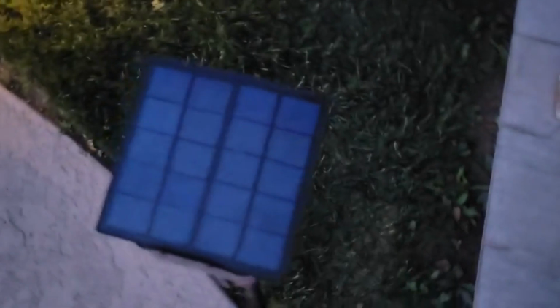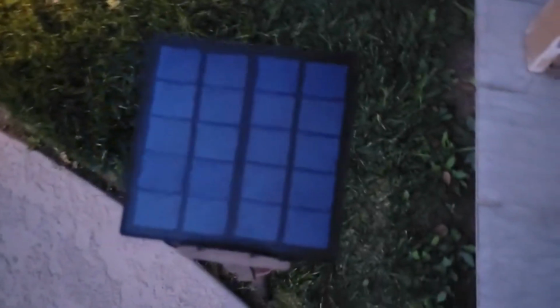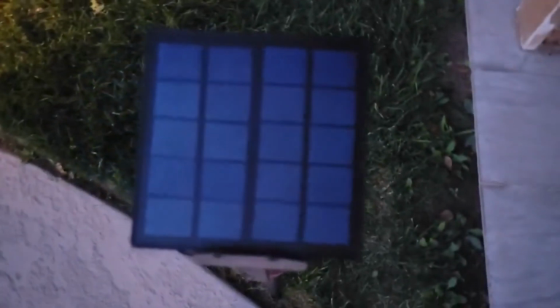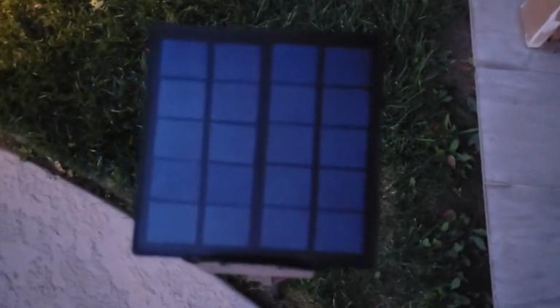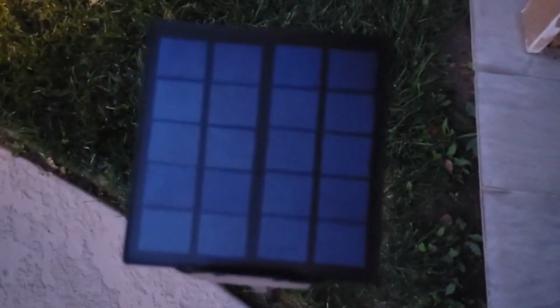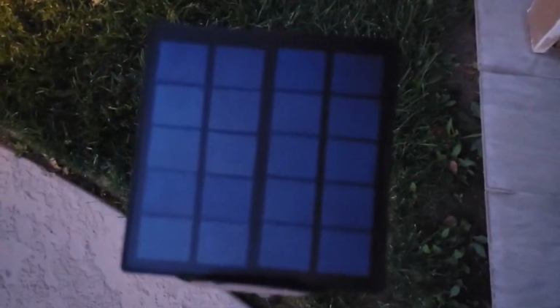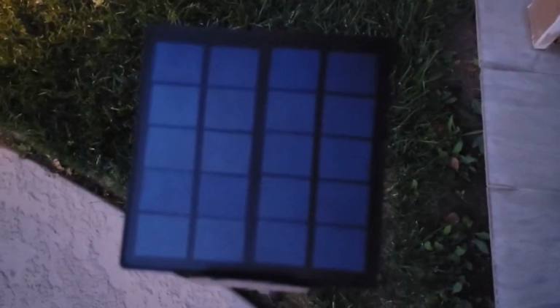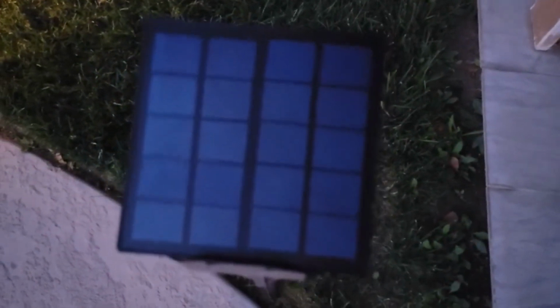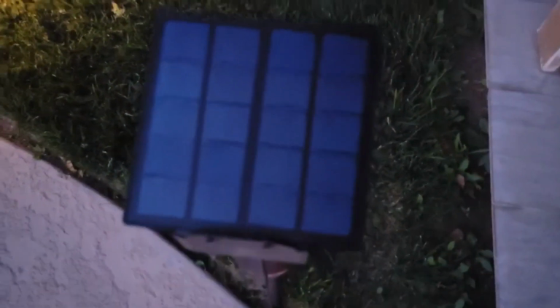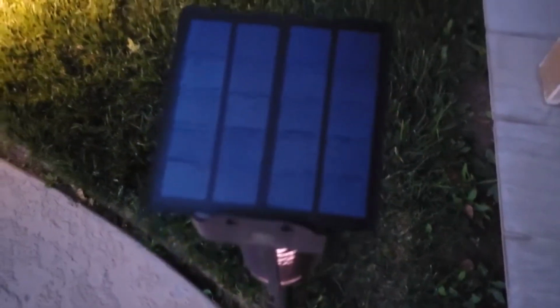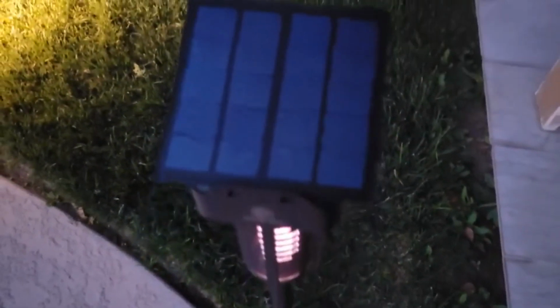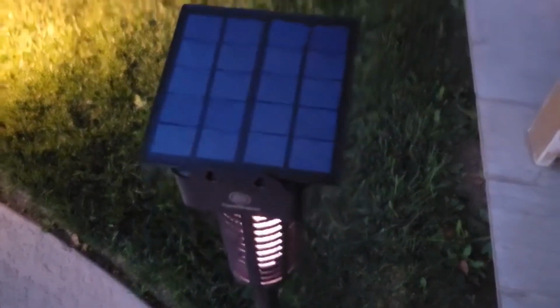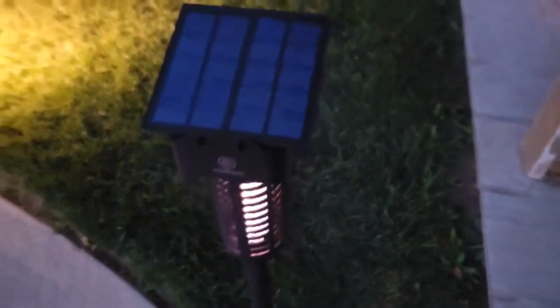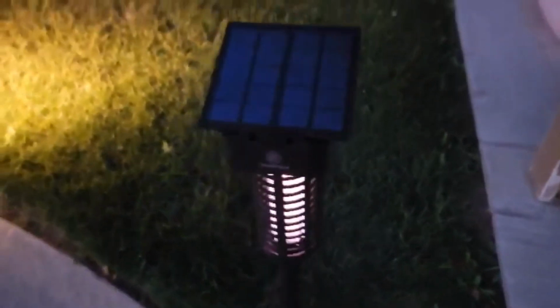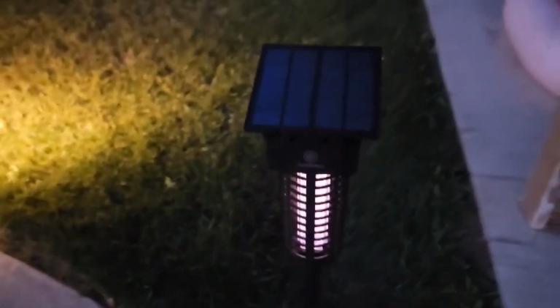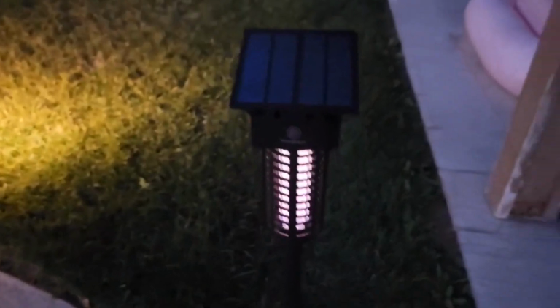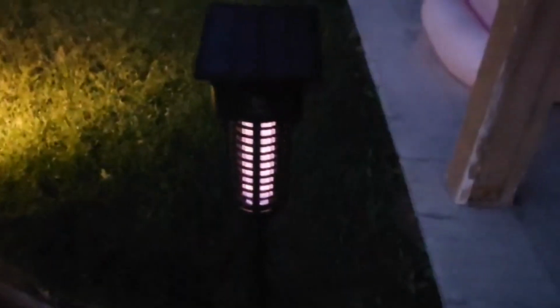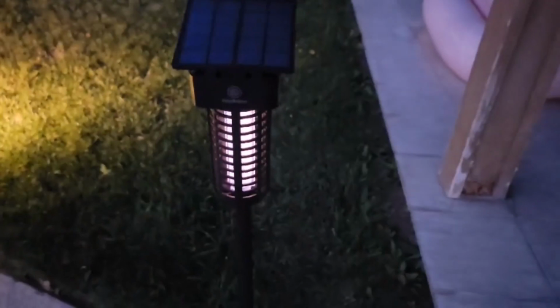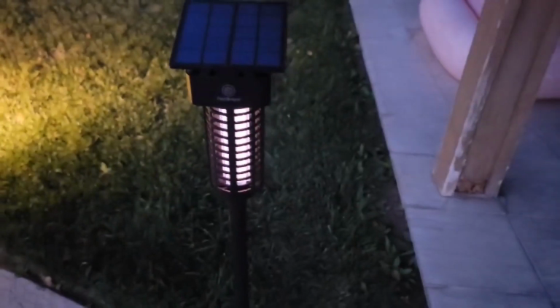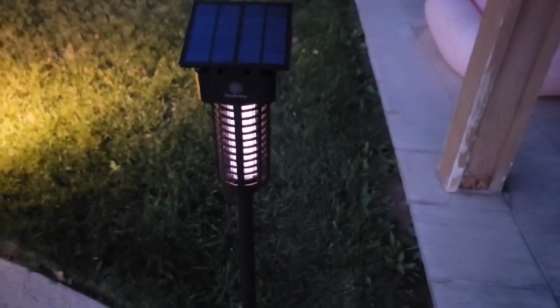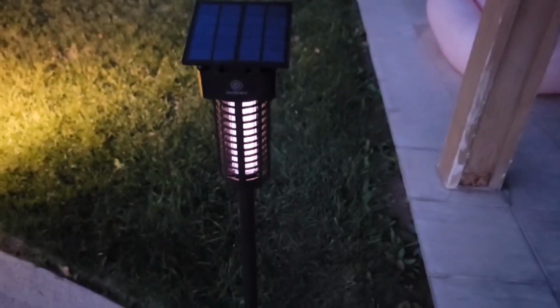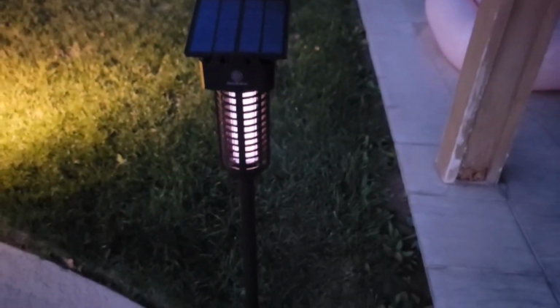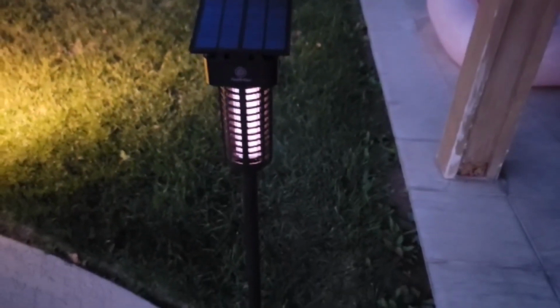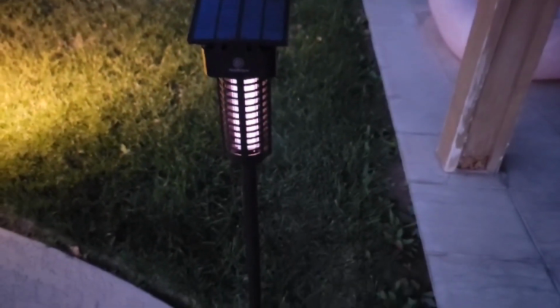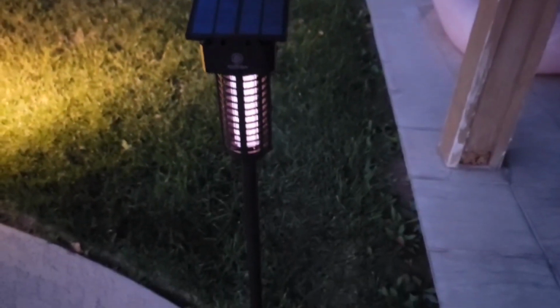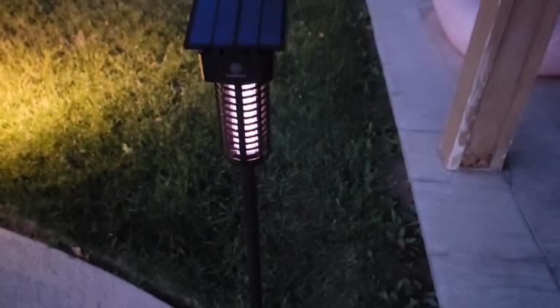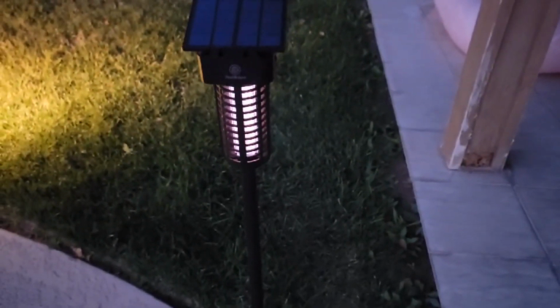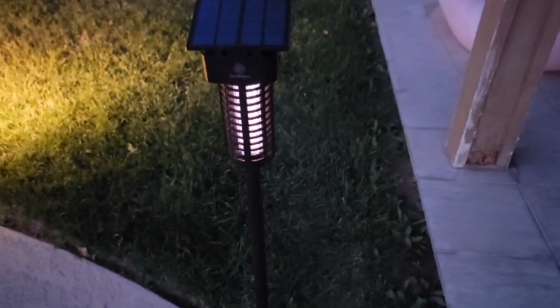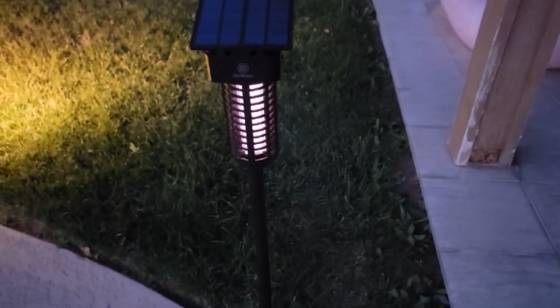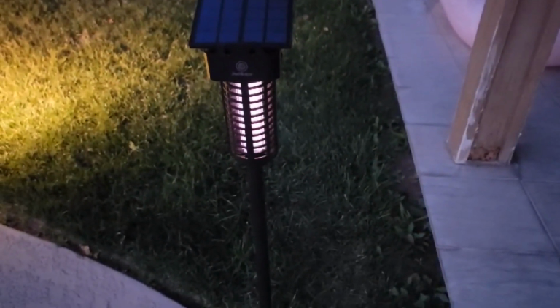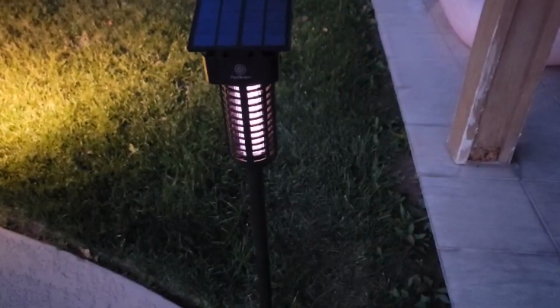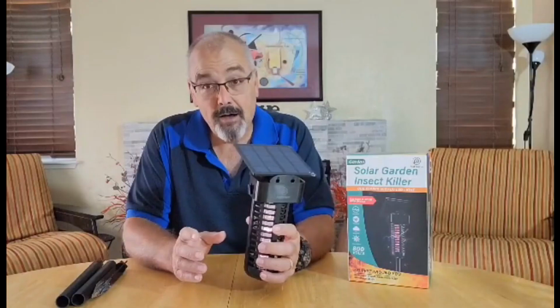Hey everybody, Scott here. Today we're going to talk about a solar bug zapper. We love solar here. We have so many solar yard lights and everything around the pool. It's great. But it's this time of year, the bugs start coming out.